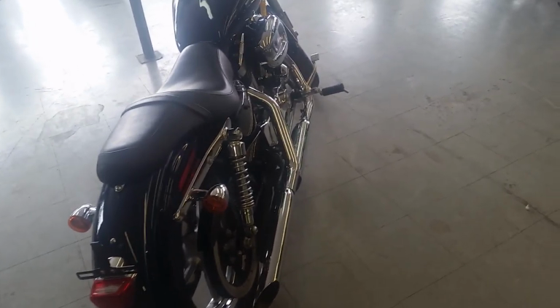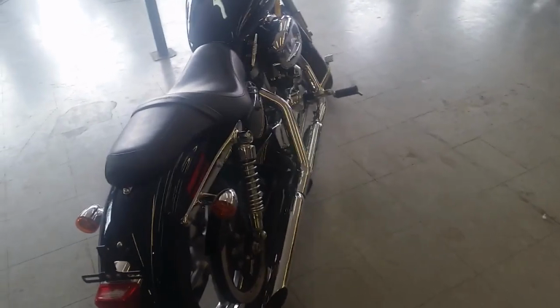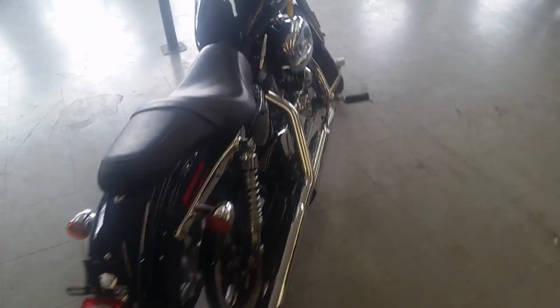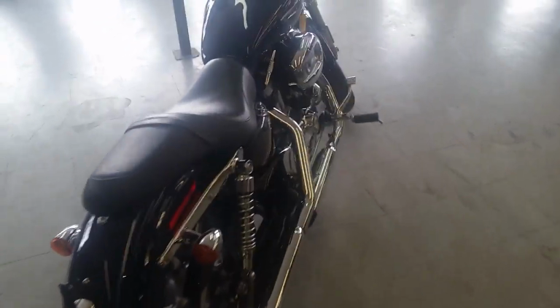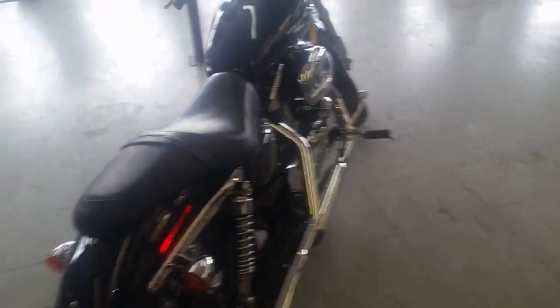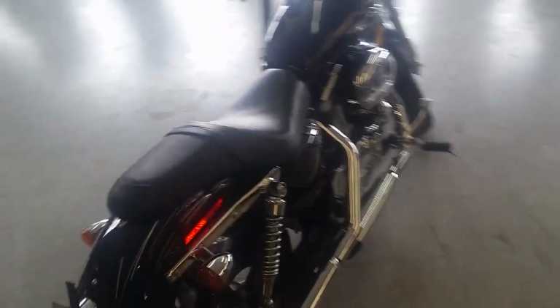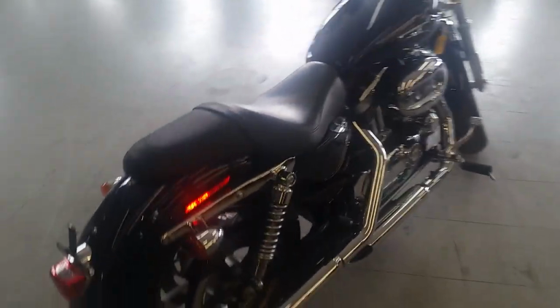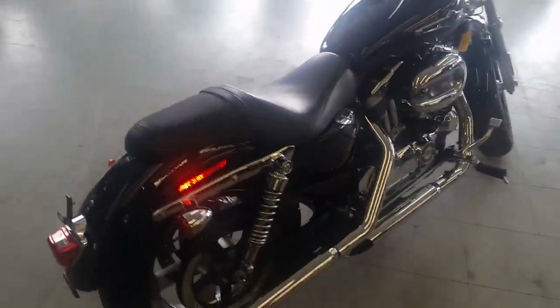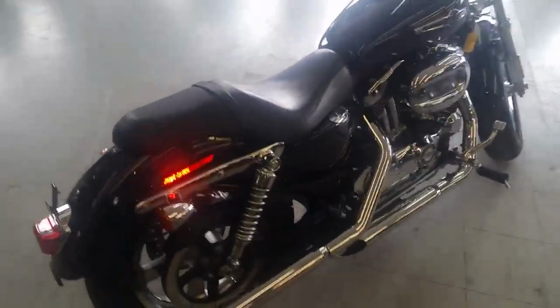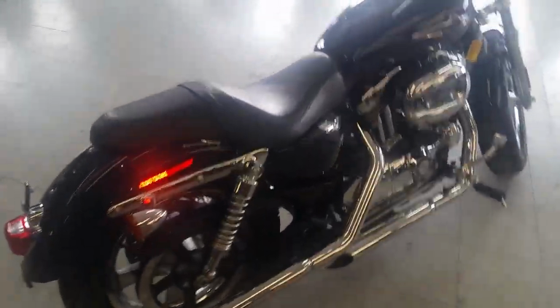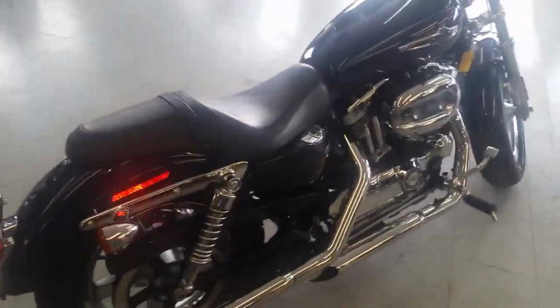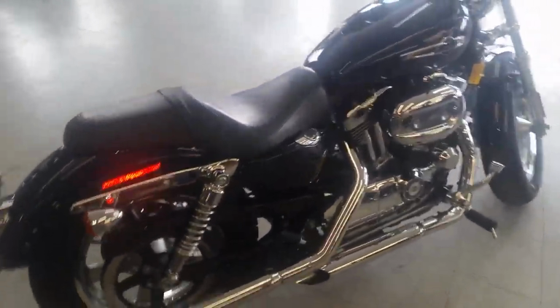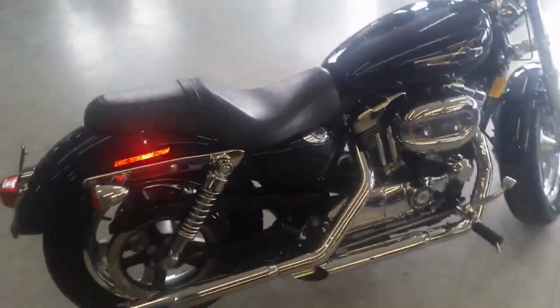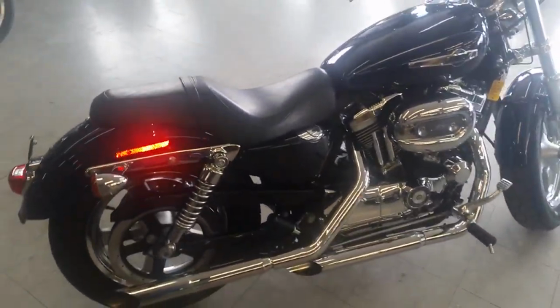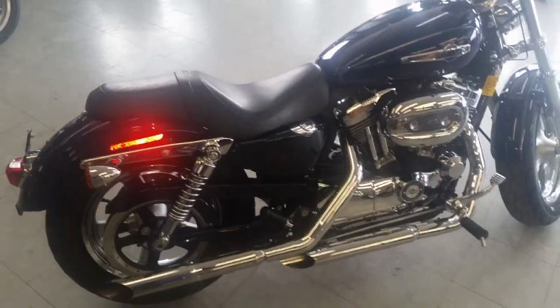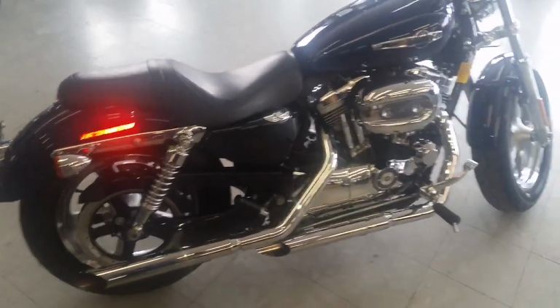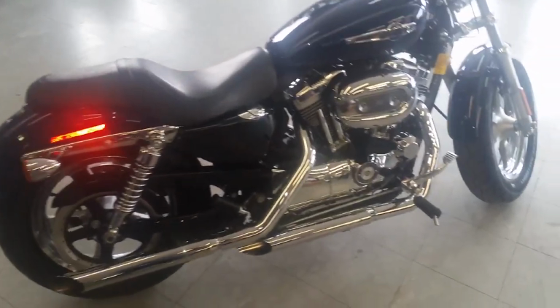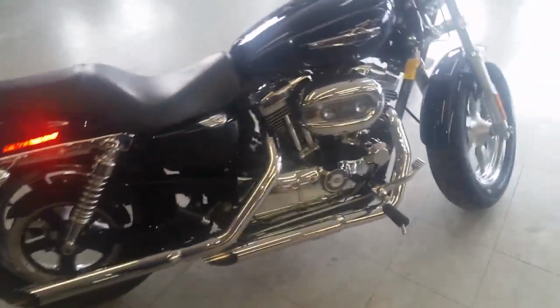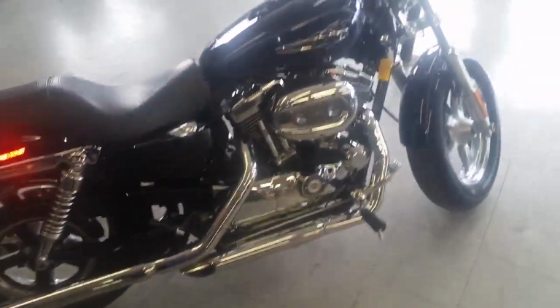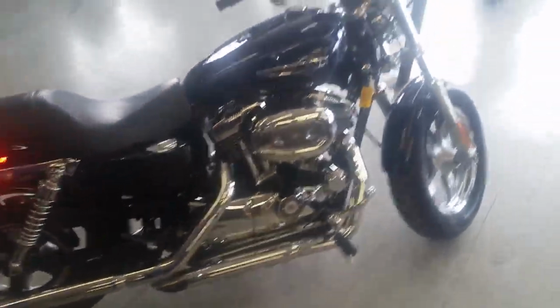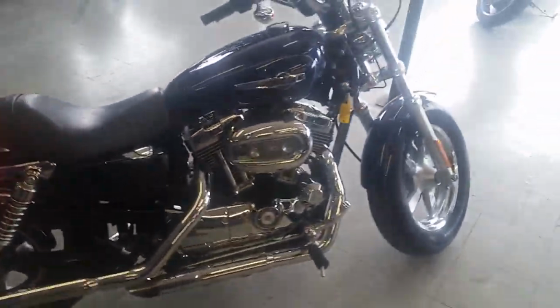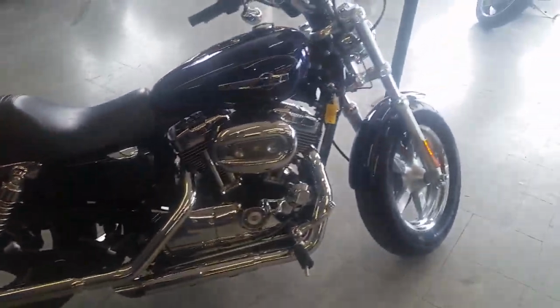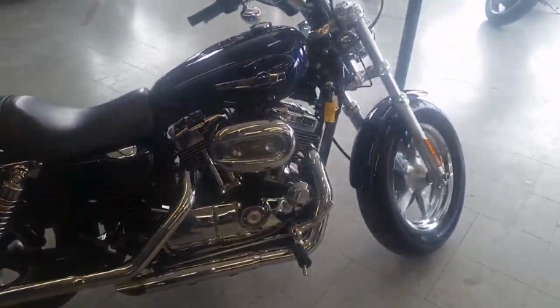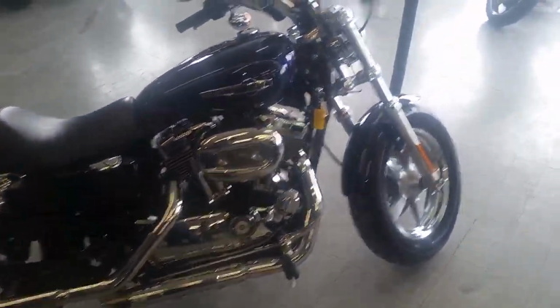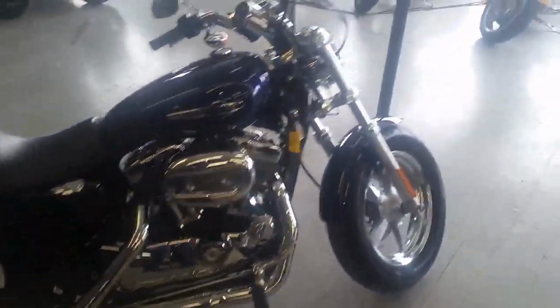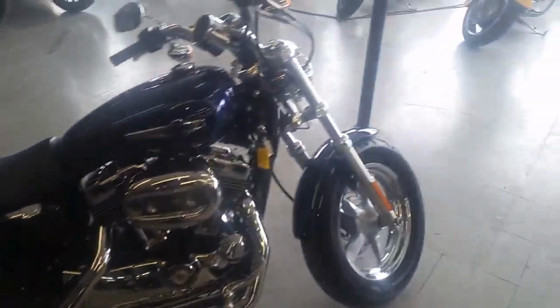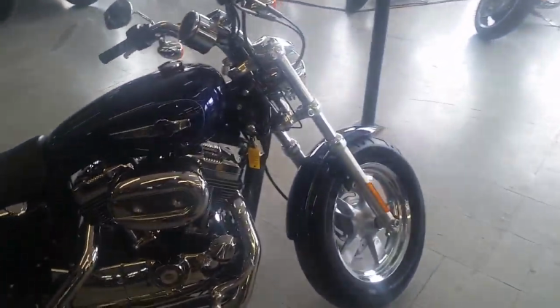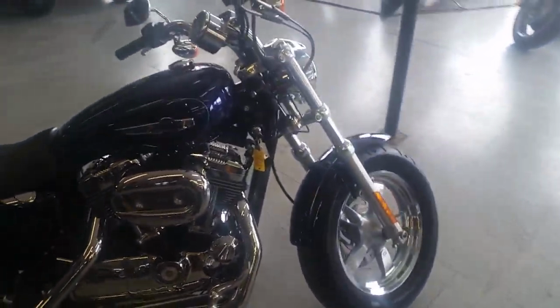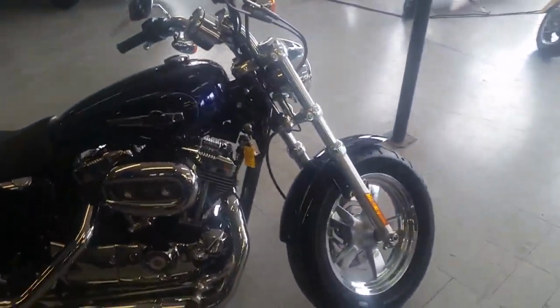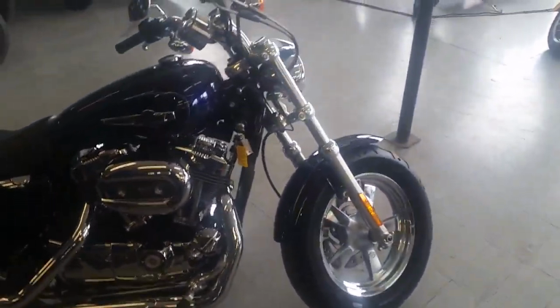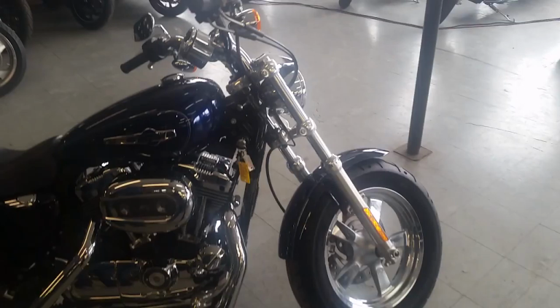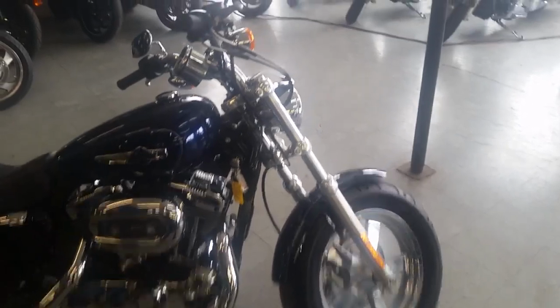At Approval Power Sports, we've got guaranteed financing on all of our Harleys. And today, we have a 2012 Harley Davidson XL1200C Sportster for sale. Only $7,900.